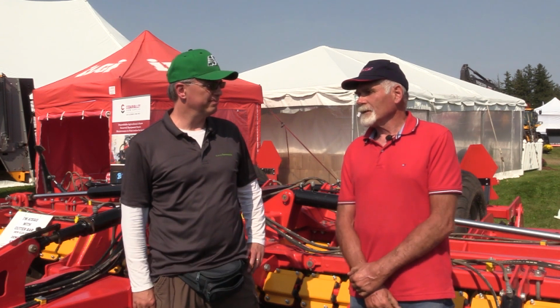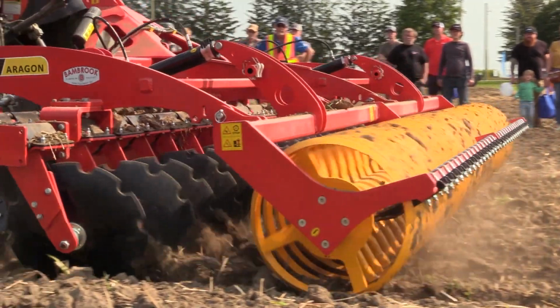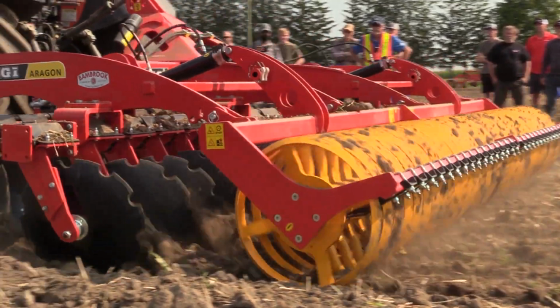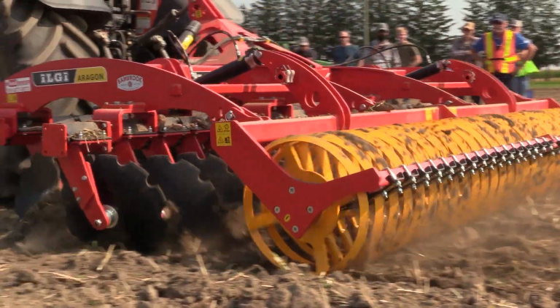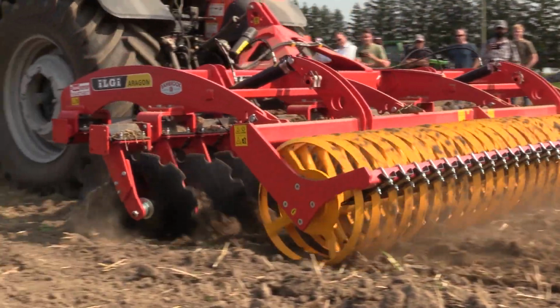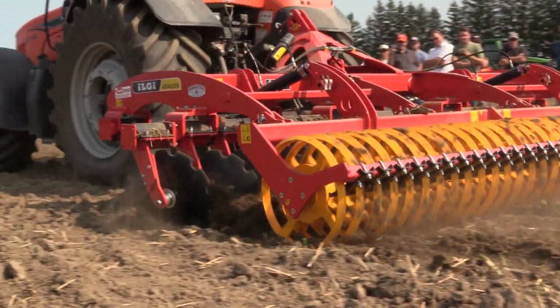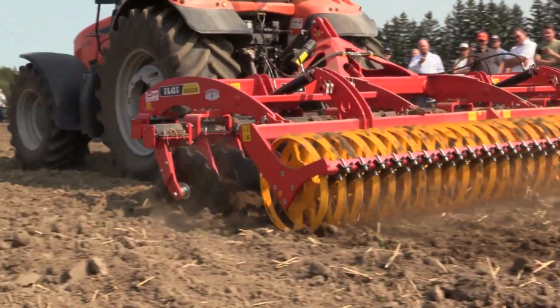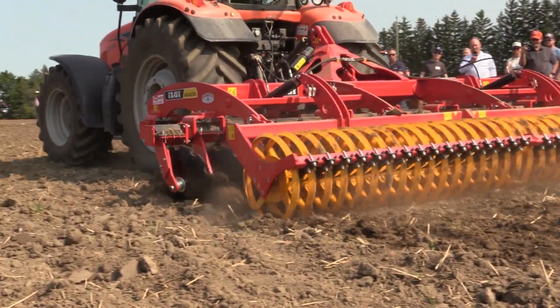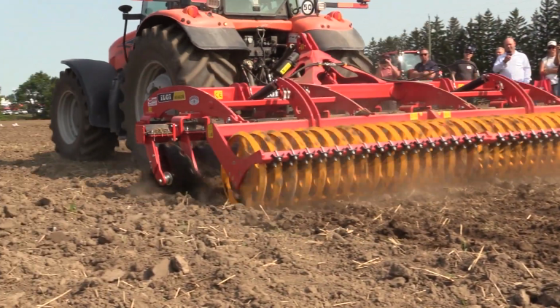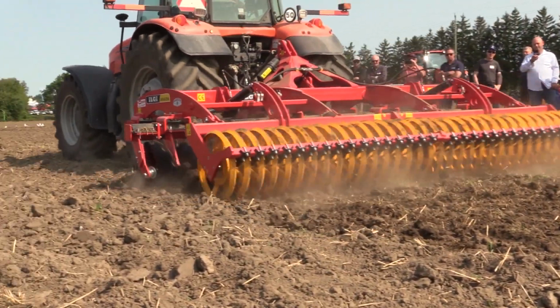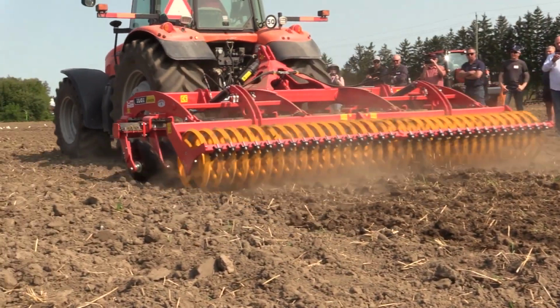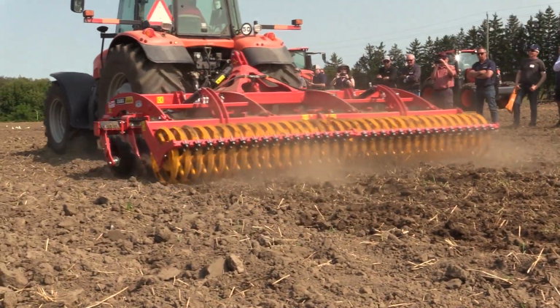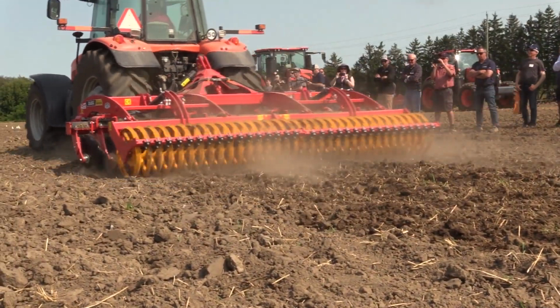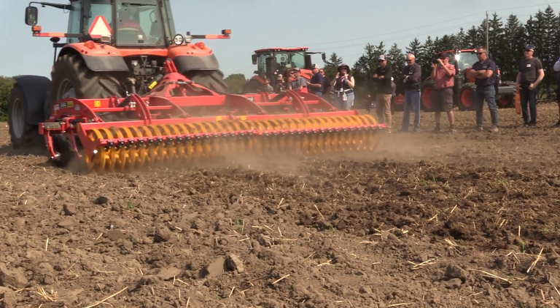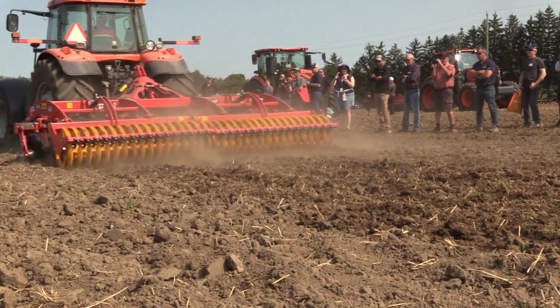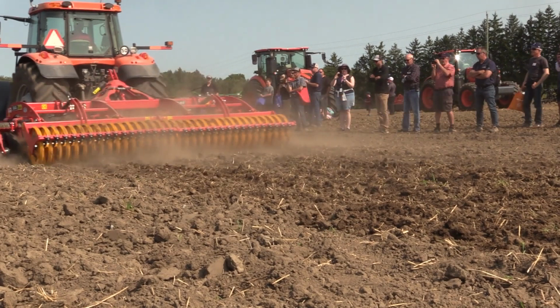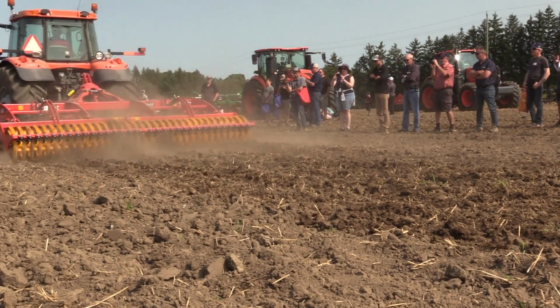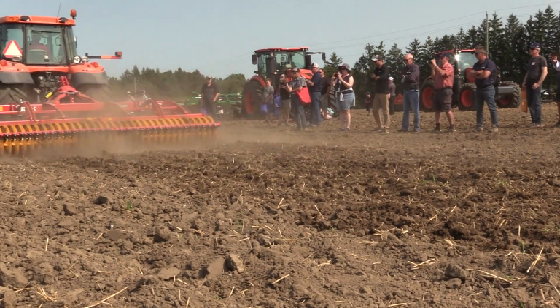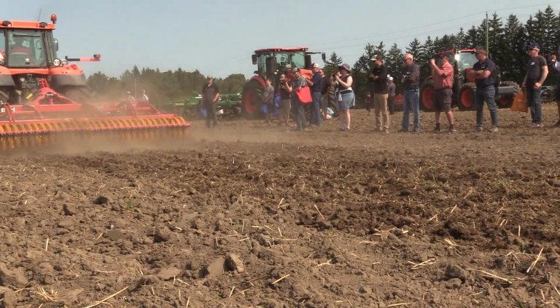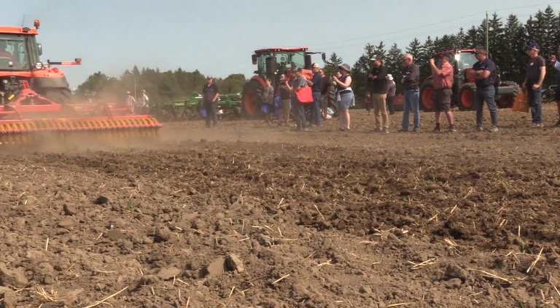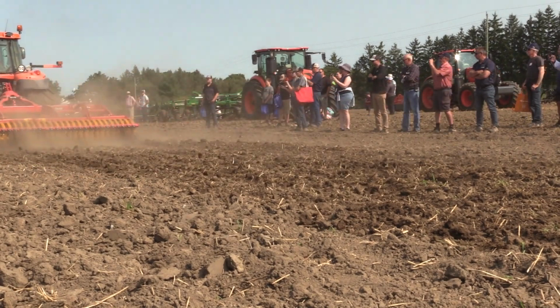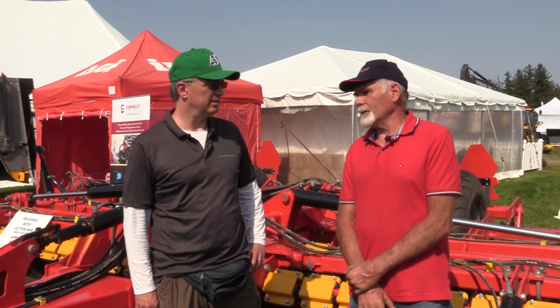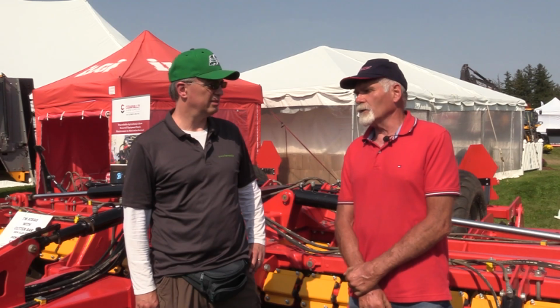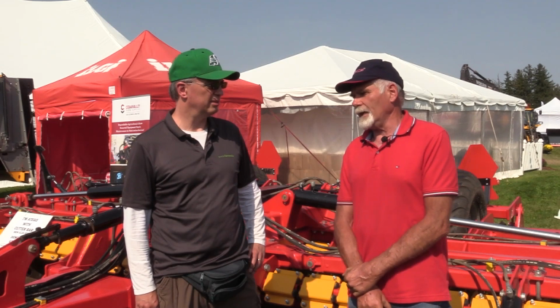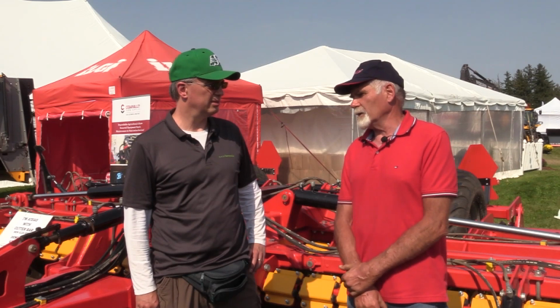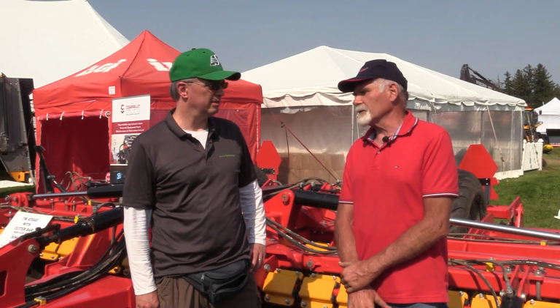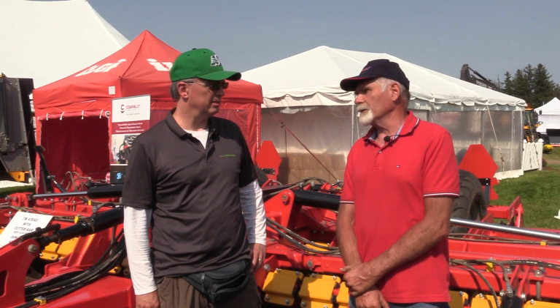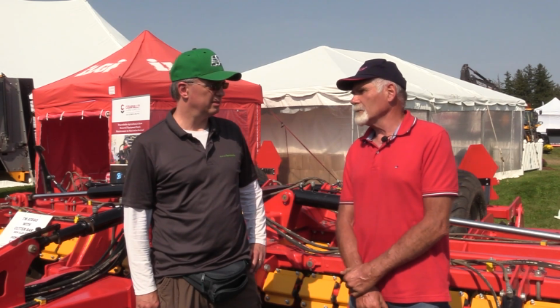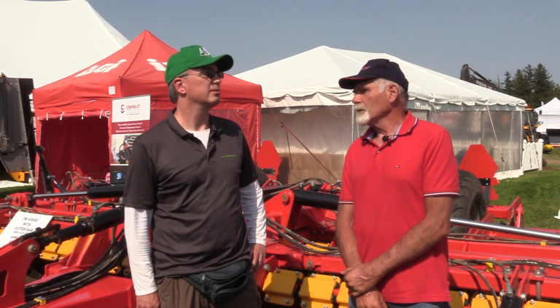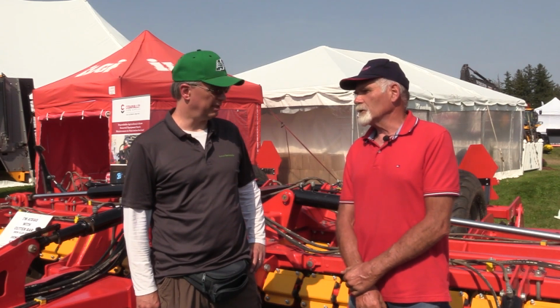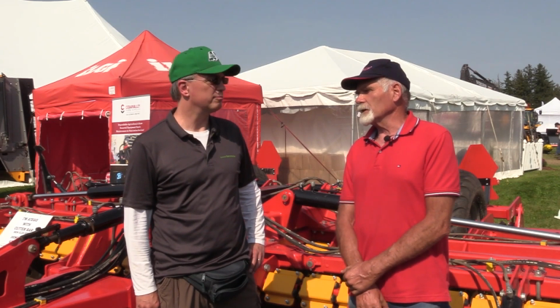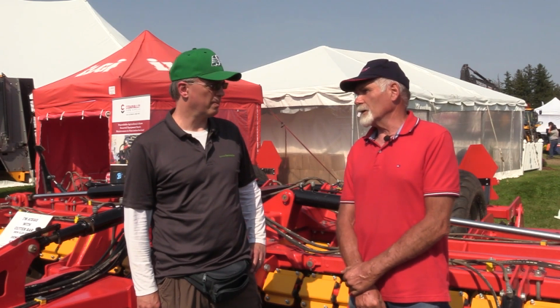It's a three-point hitch unit, a four-meter. It has a V-ring packer on it. Are those some of the things that really stand out on that machine? That, and also the angle of the disc, which does a really good job.